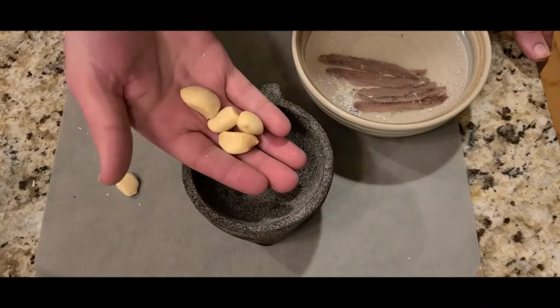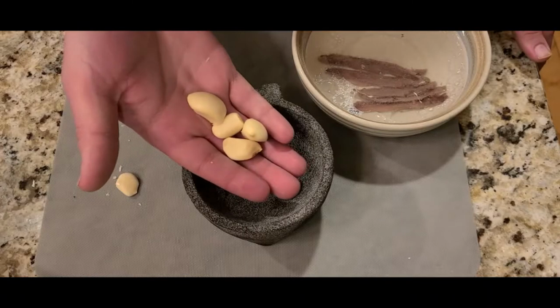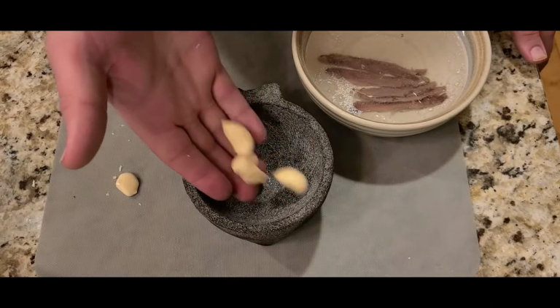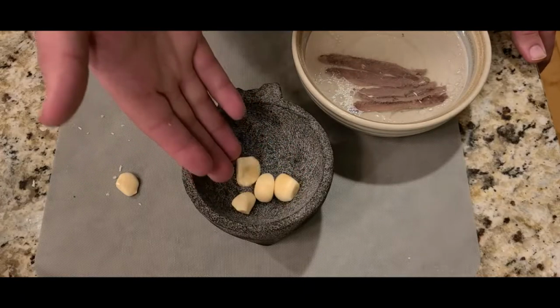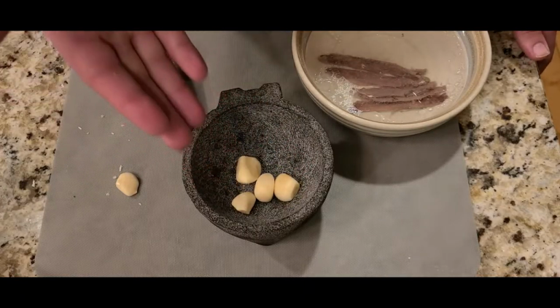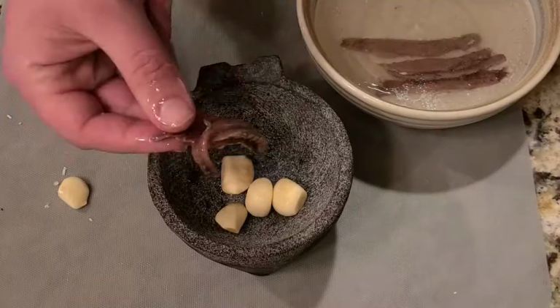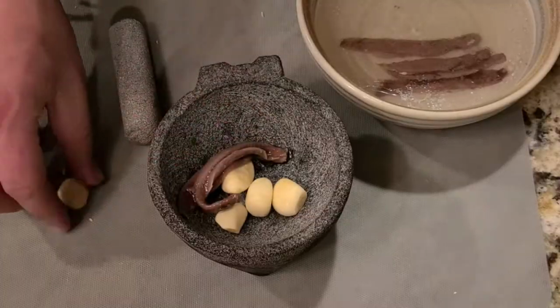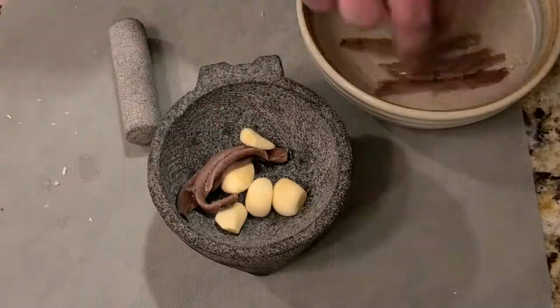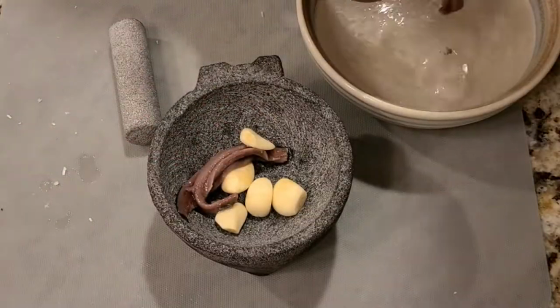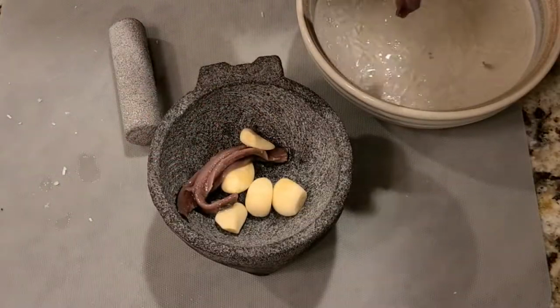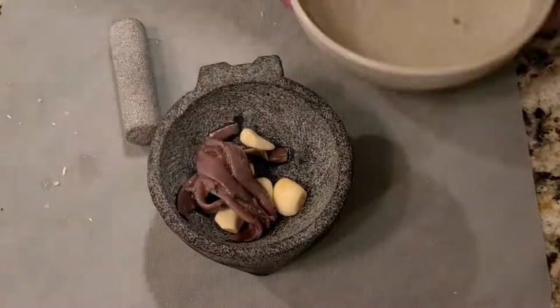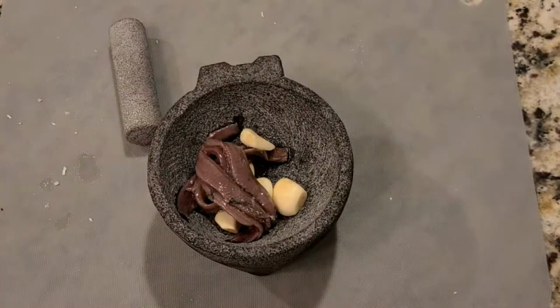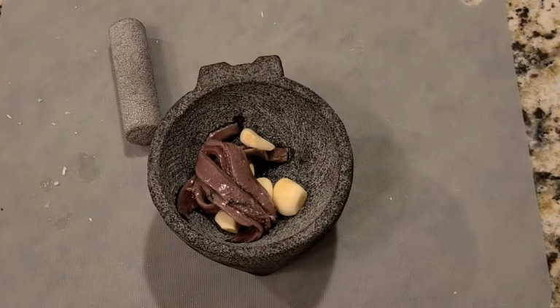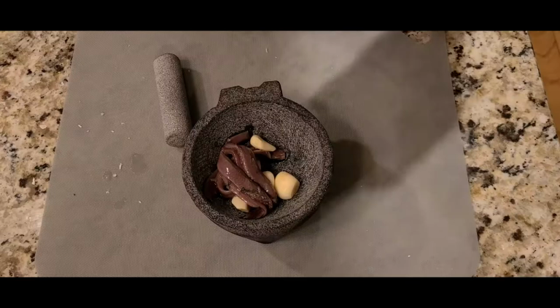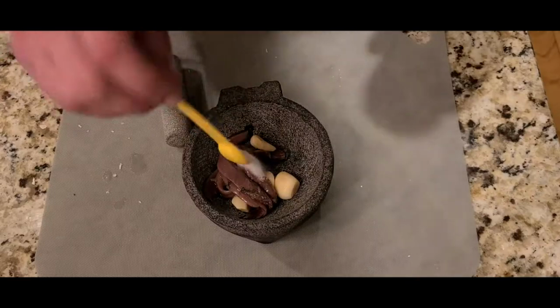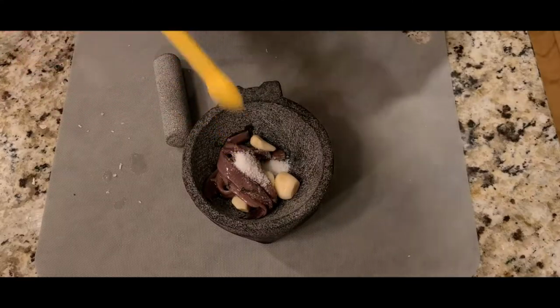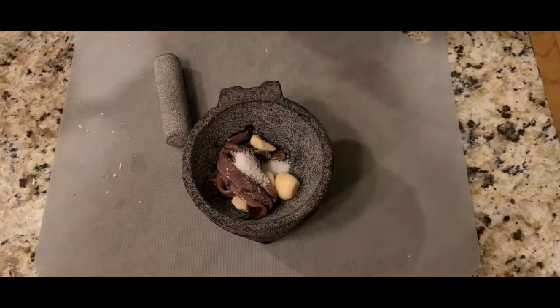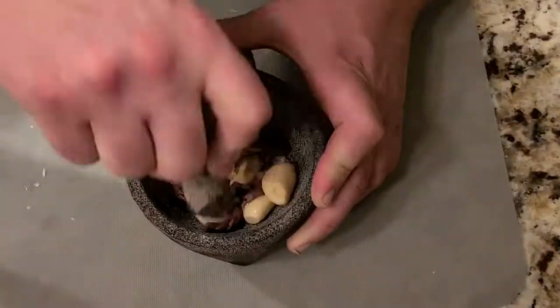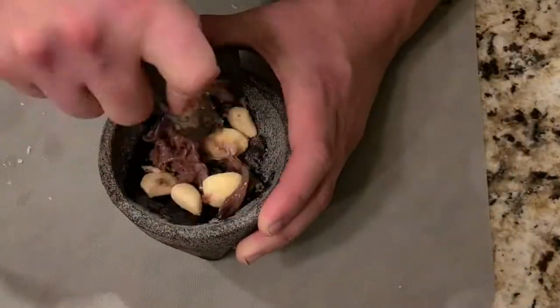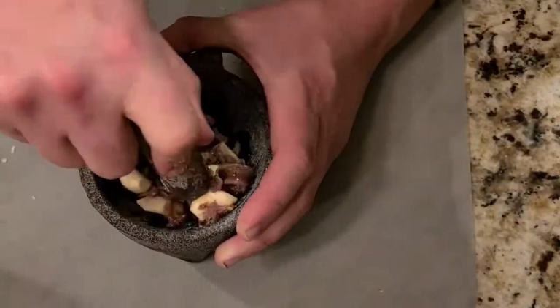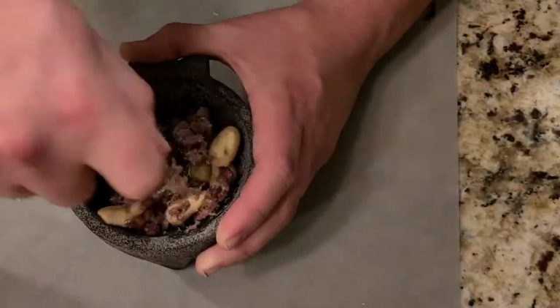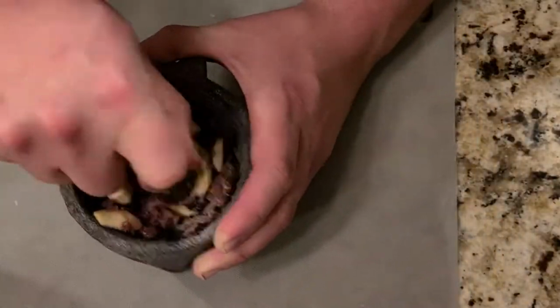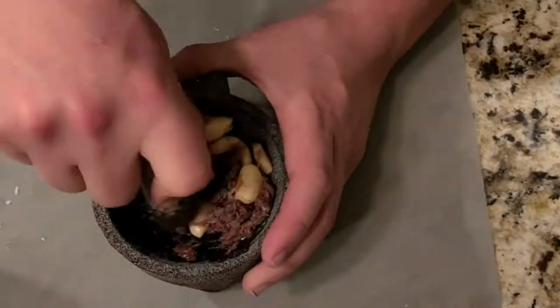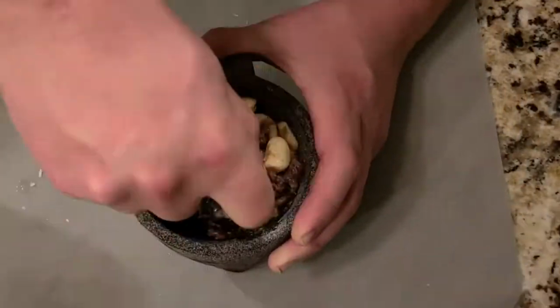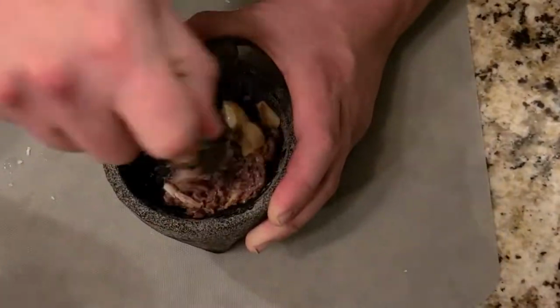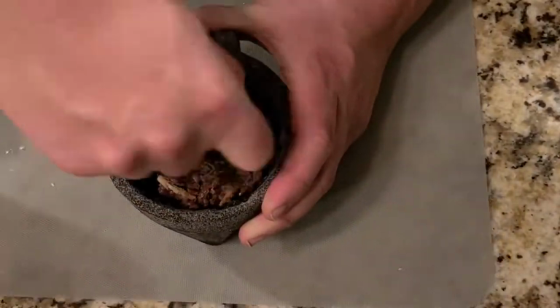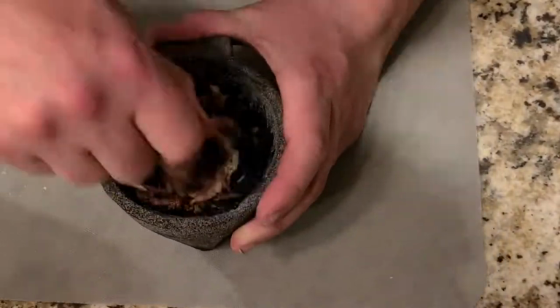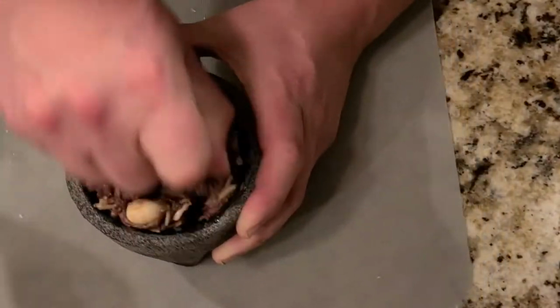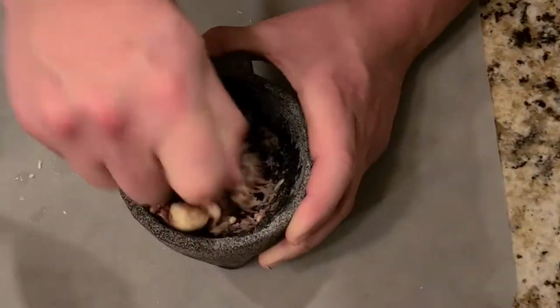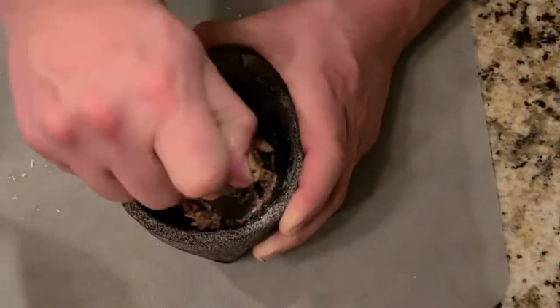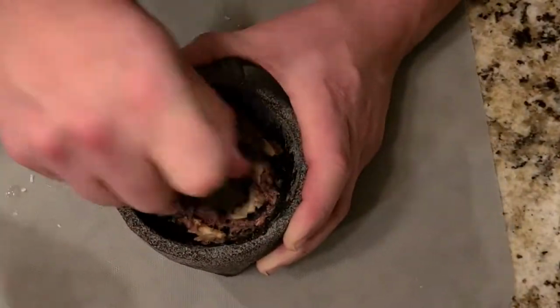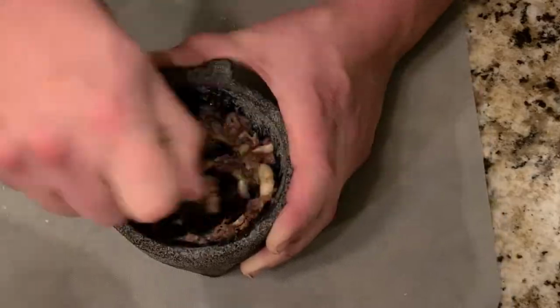To start things off, in a mortar add your garlic, anchovies, and a half teaspoon of salt and grind together until it becomes a nice paste.